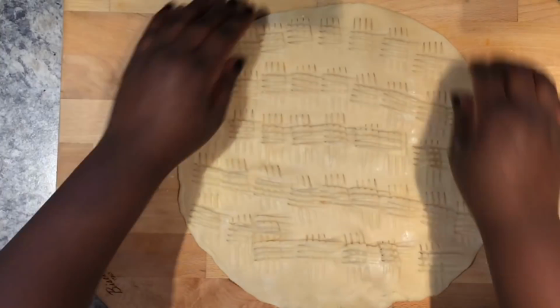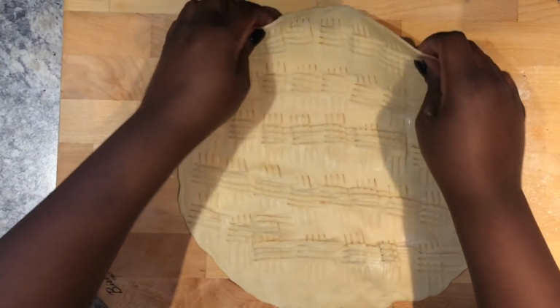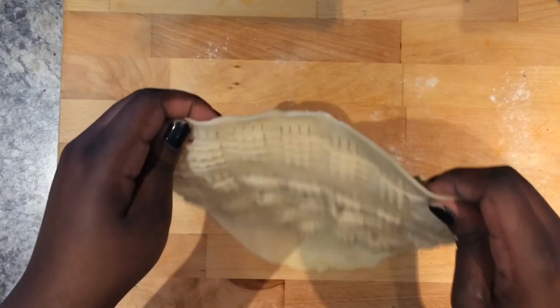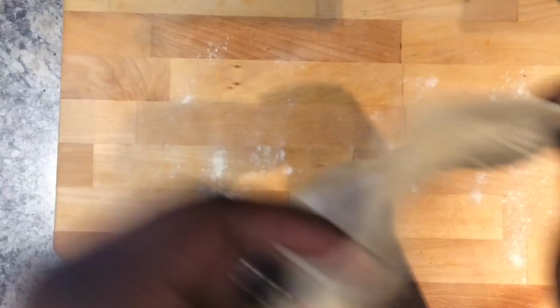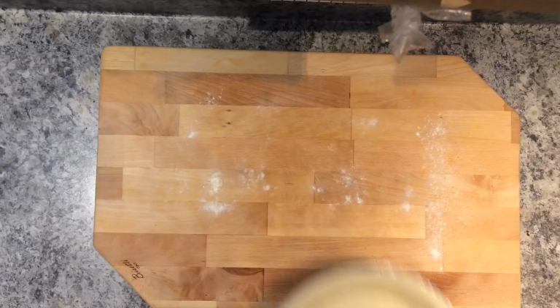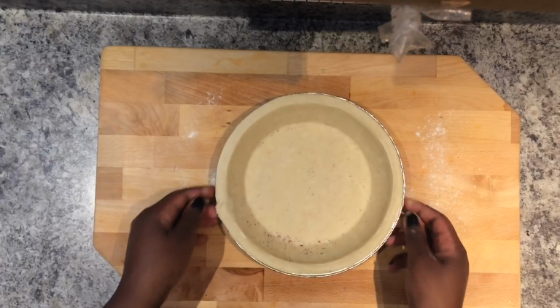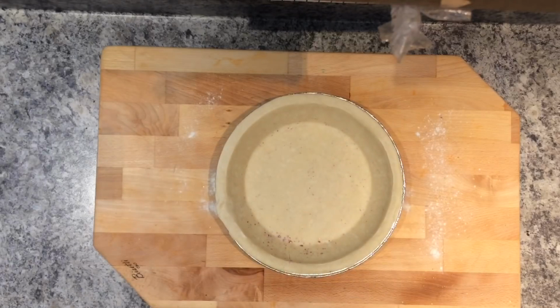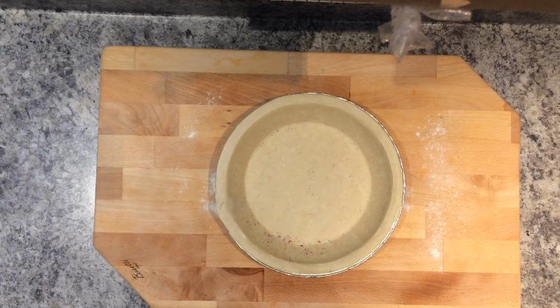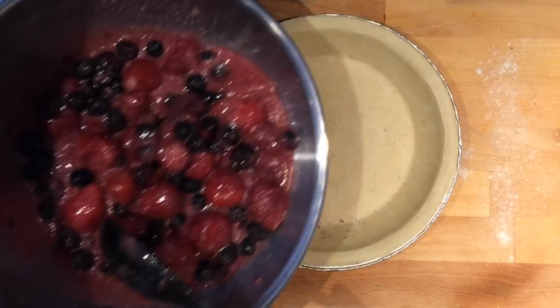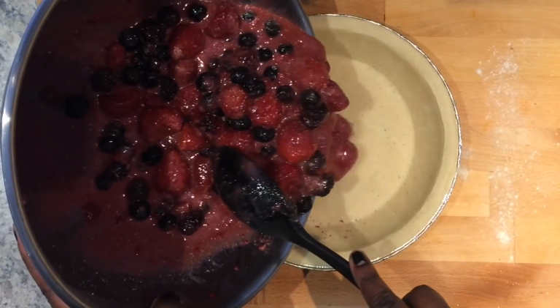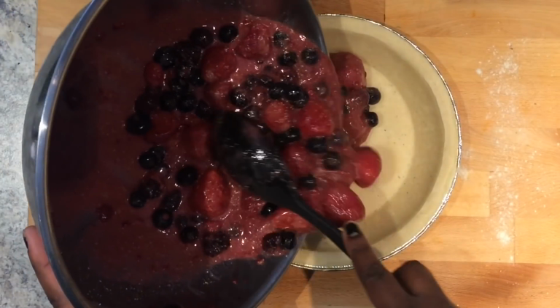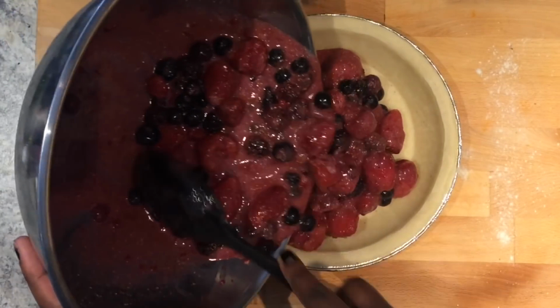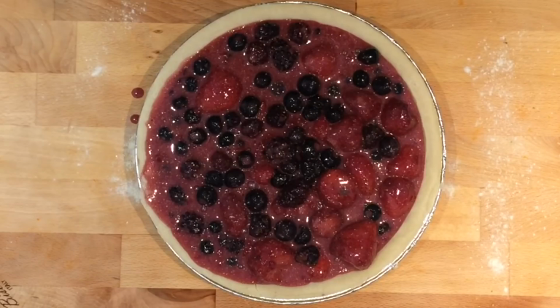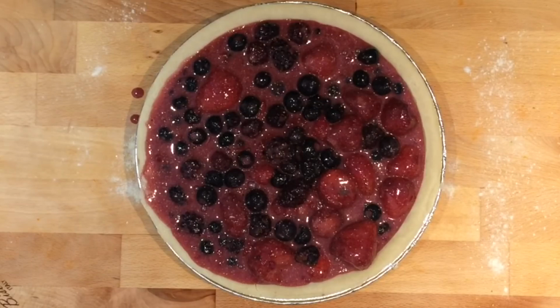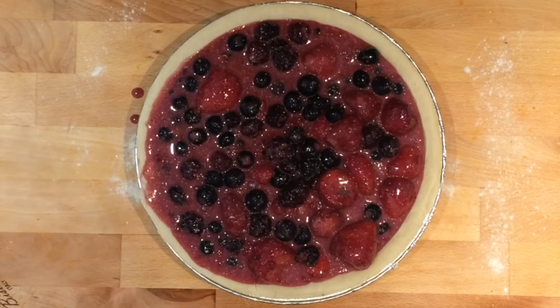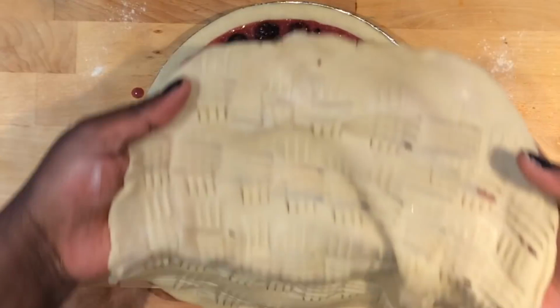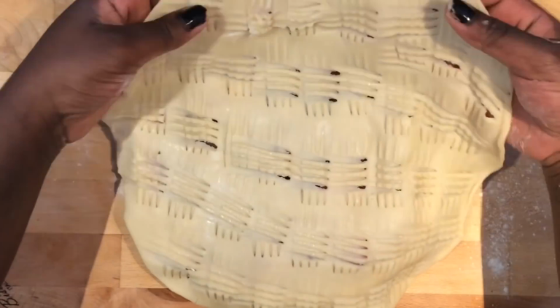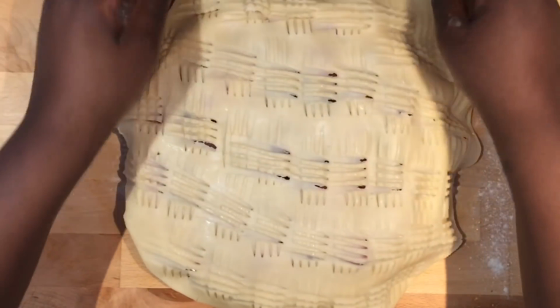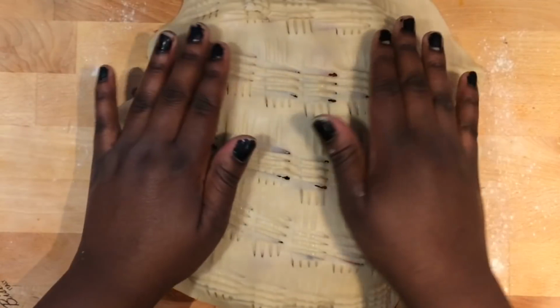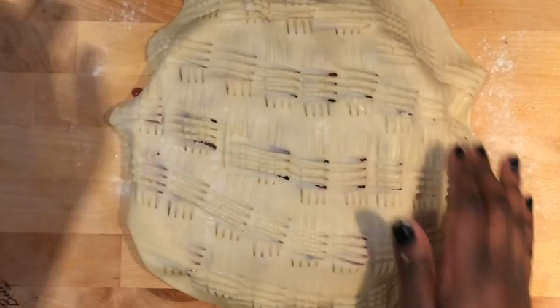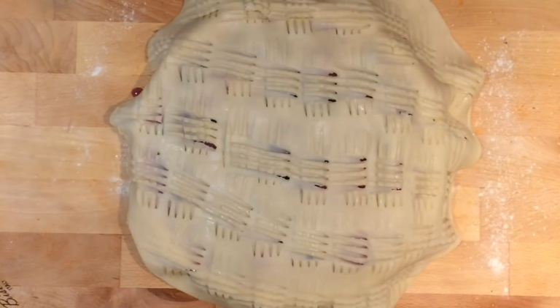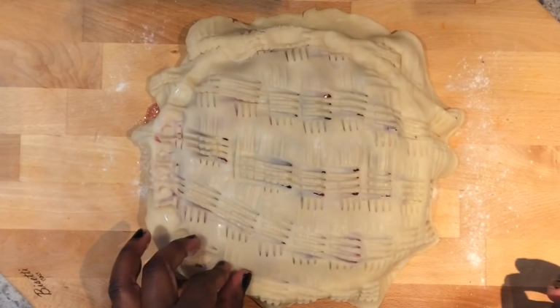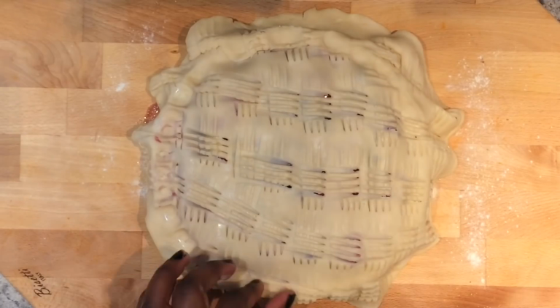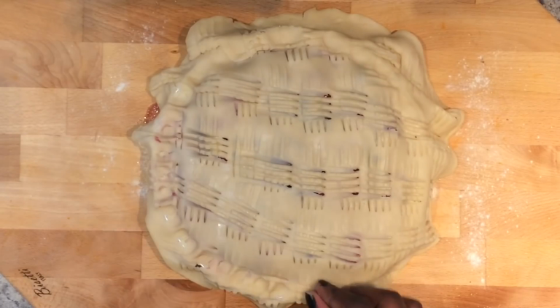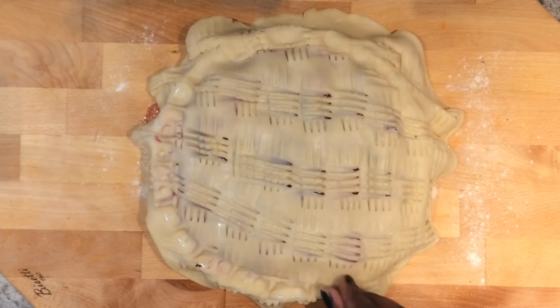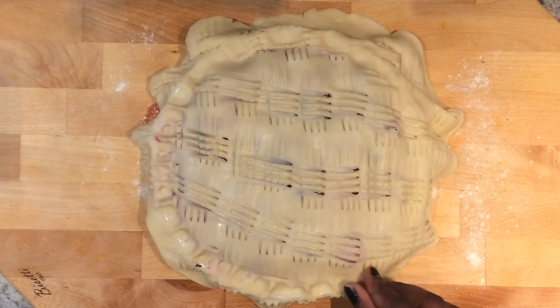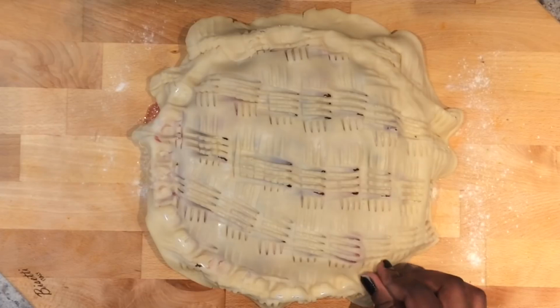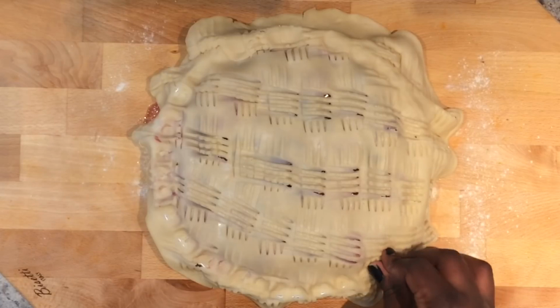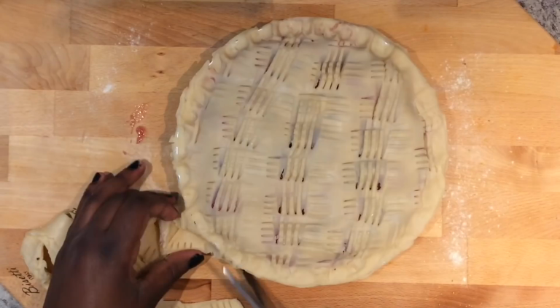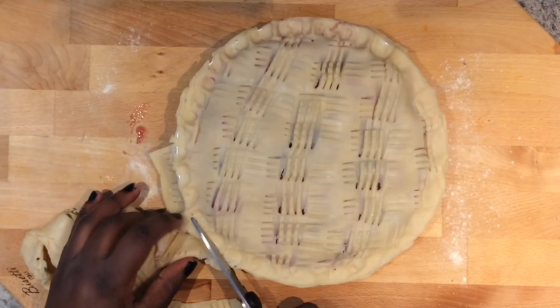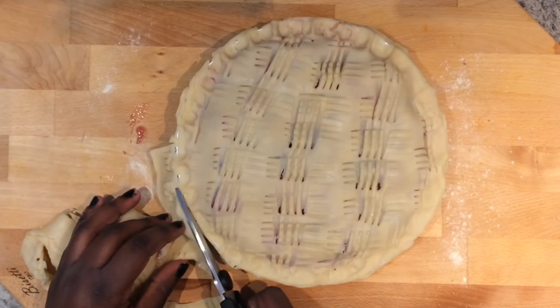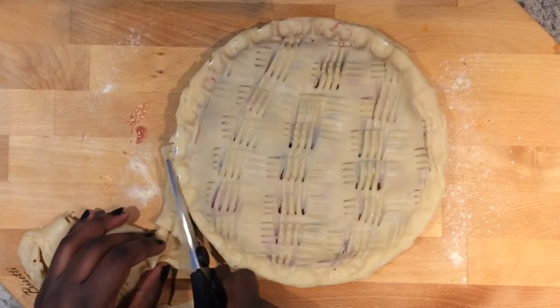Now move the crust over — it's time to fill the shell. Pour the berries into the pie shell and gently cover it with the pie crust. Now pinch the ends to seal the pie and trim the excess dough.